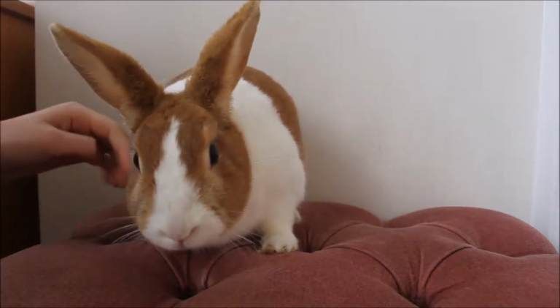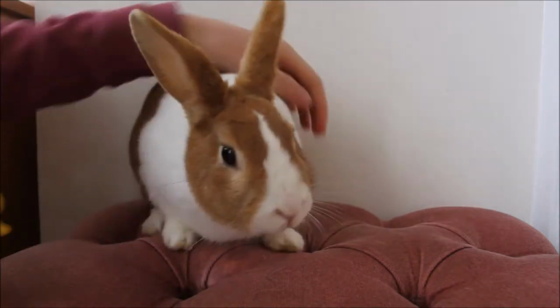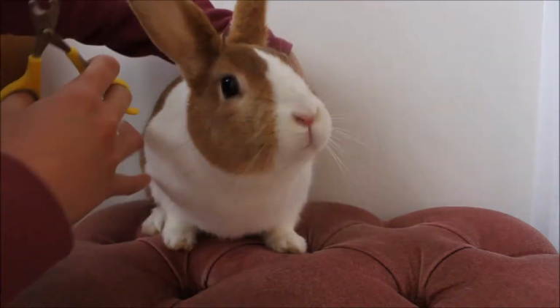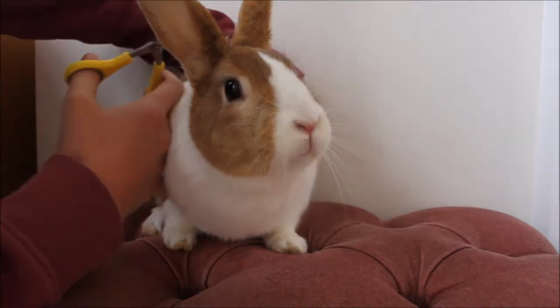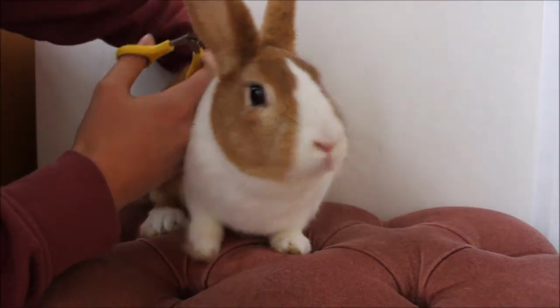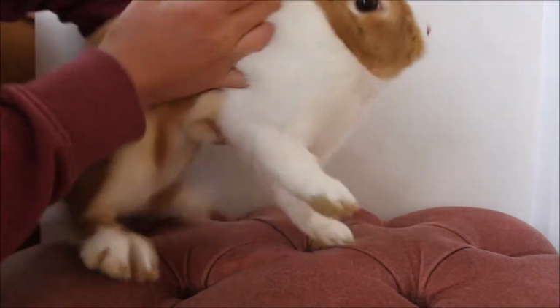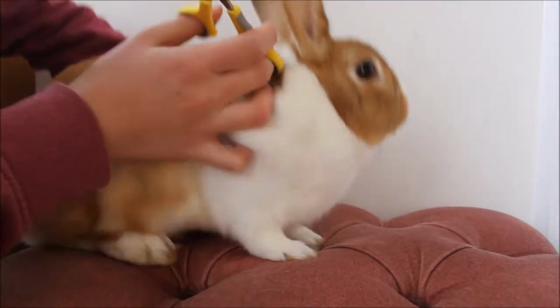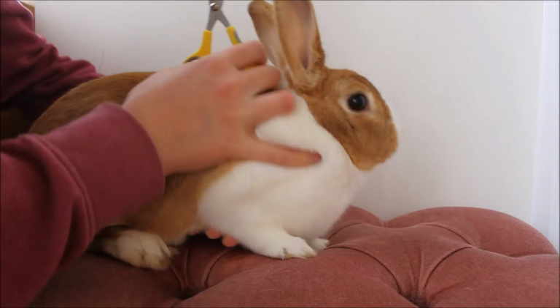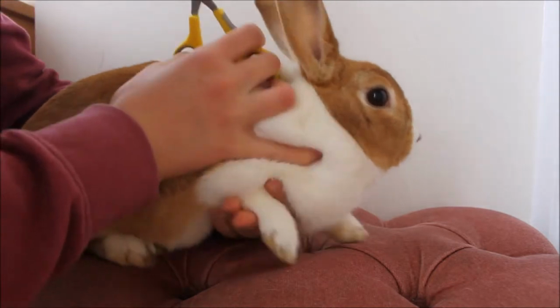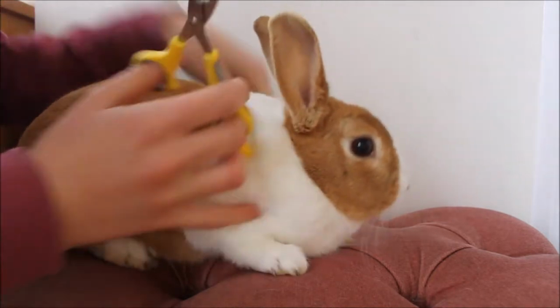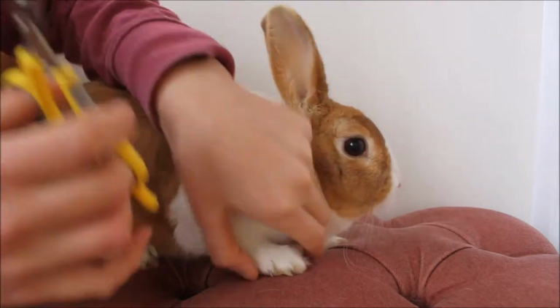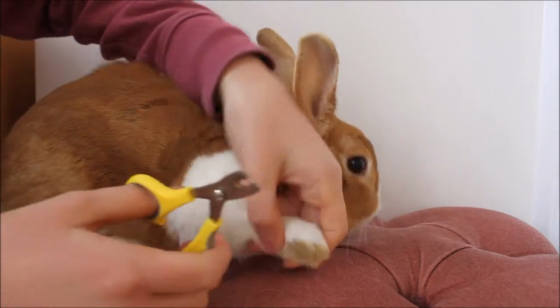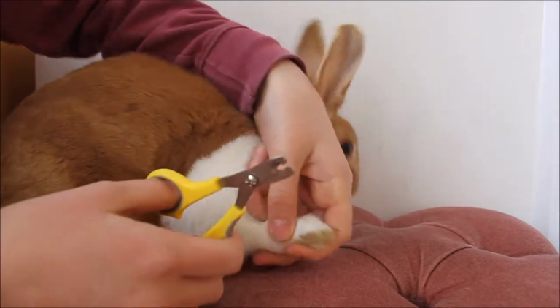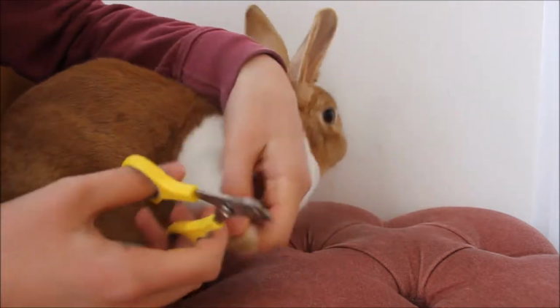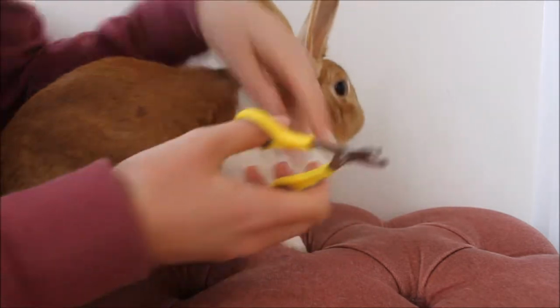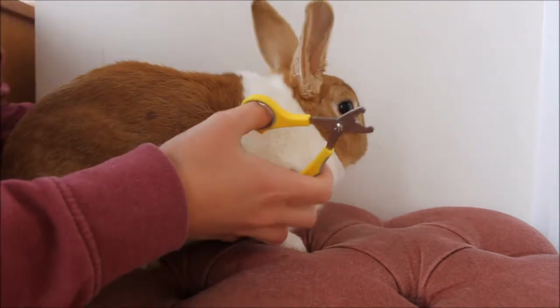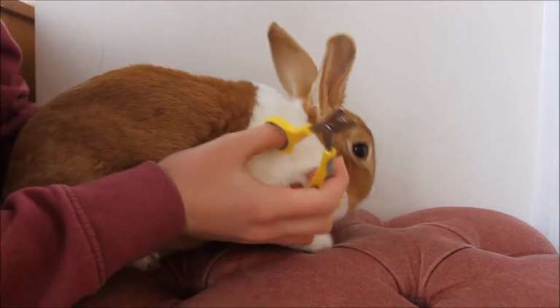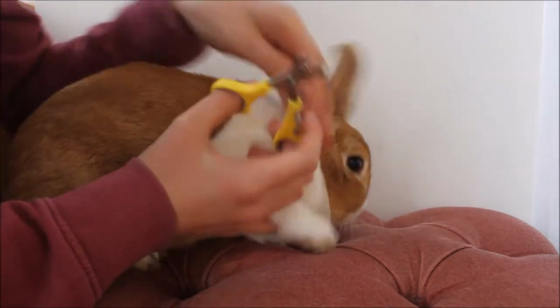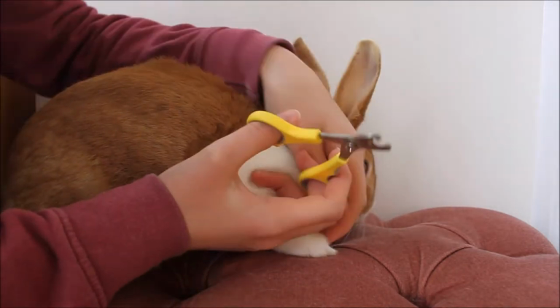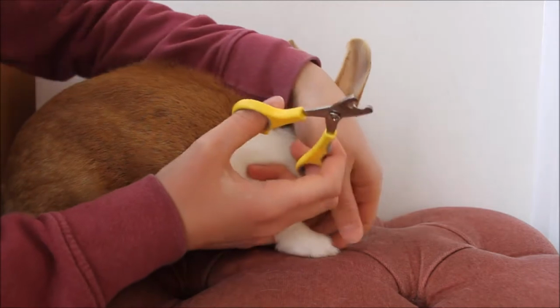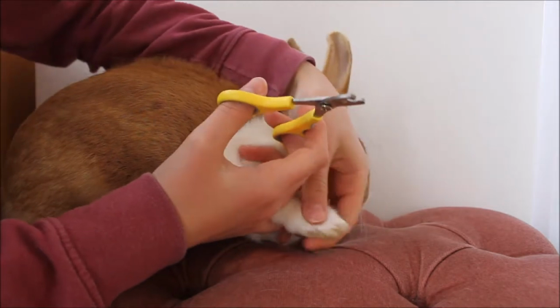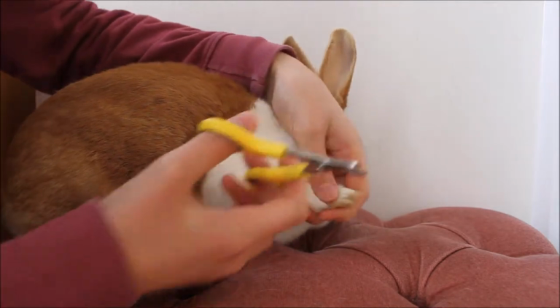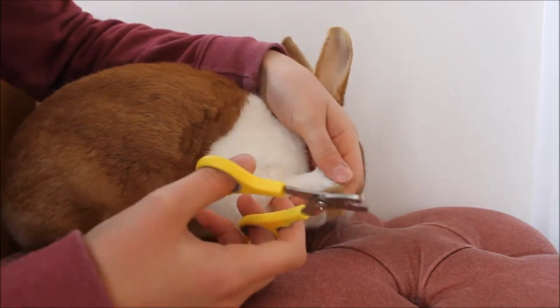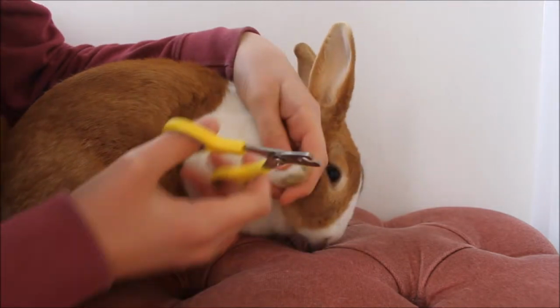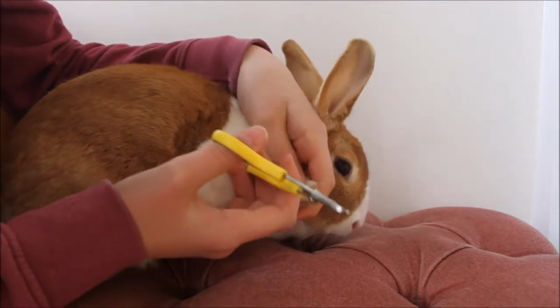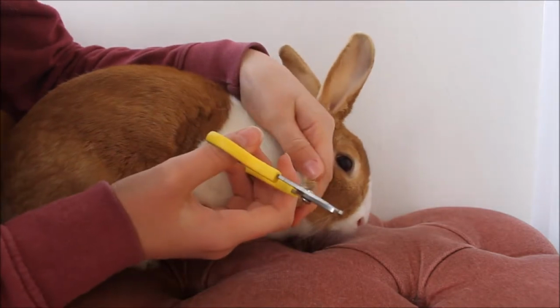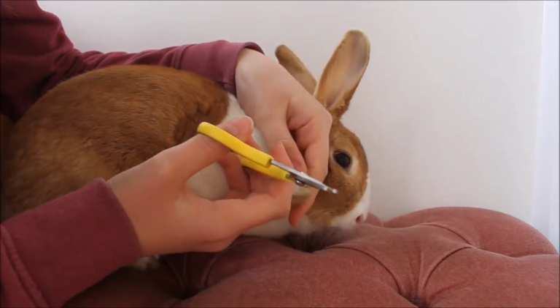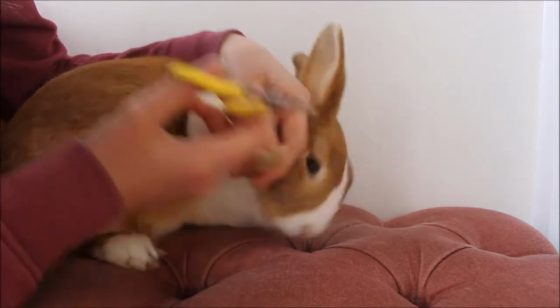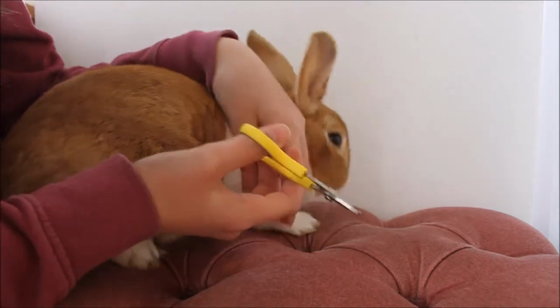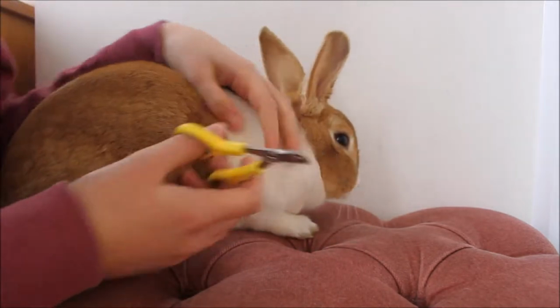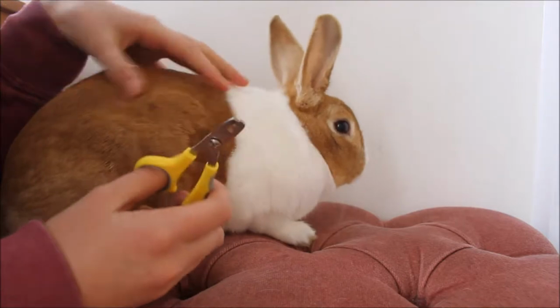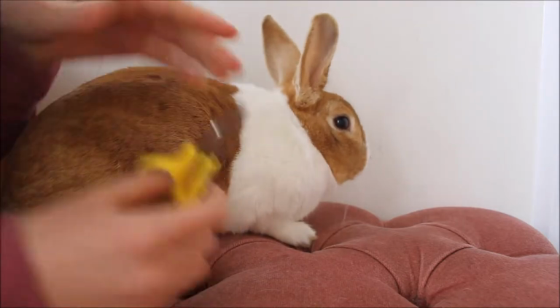So the first thing I'll do is just put them like so, grab their paw. If they struggle a lot, which Bella does, then you just got to keep it held because cutting nails is really important.